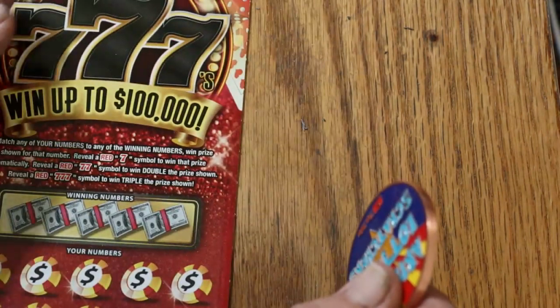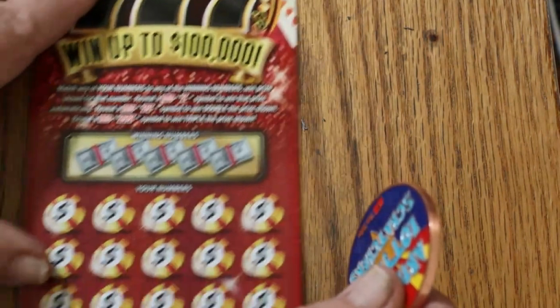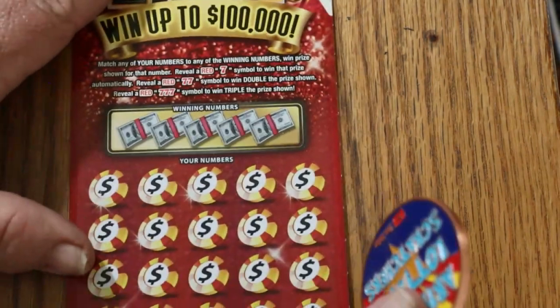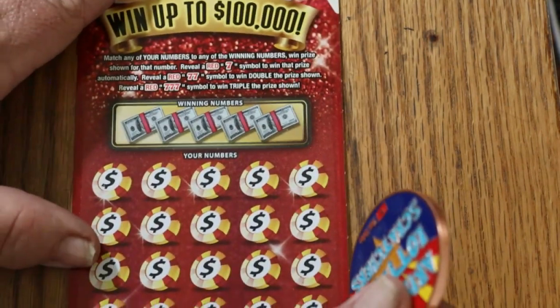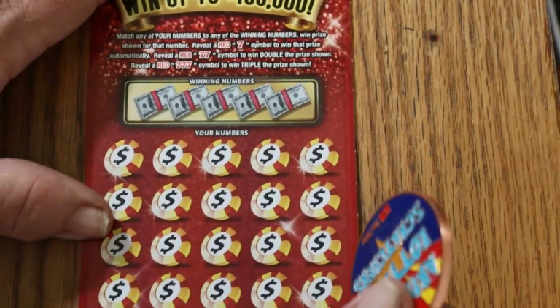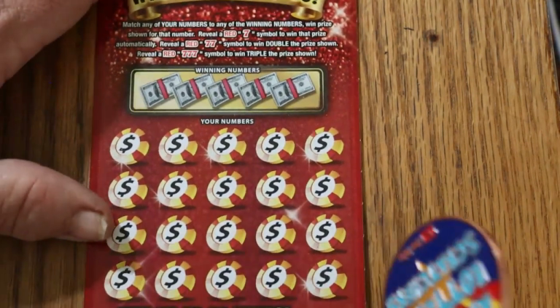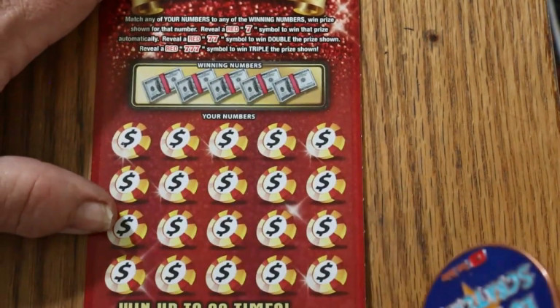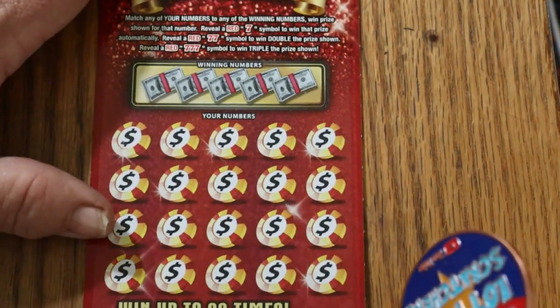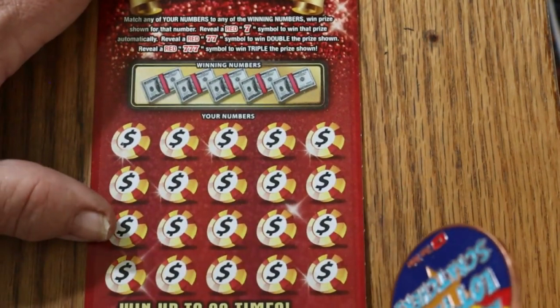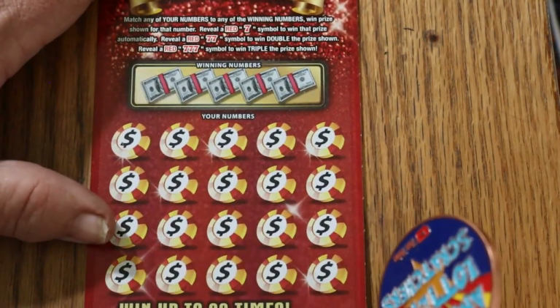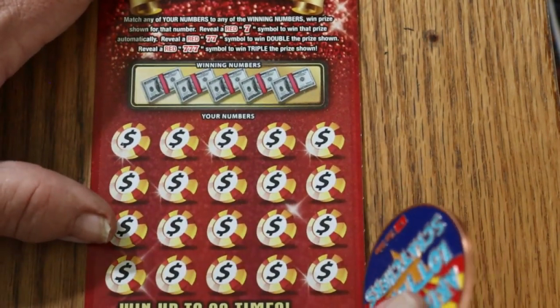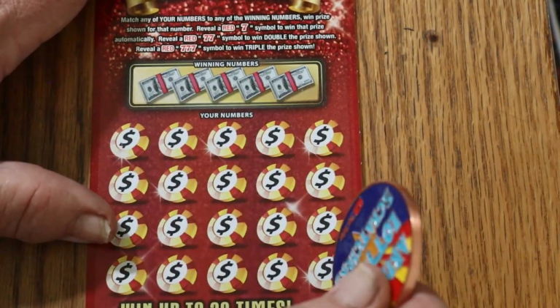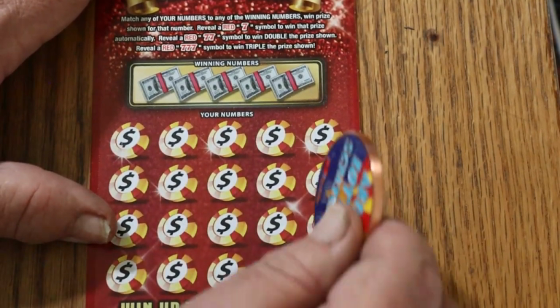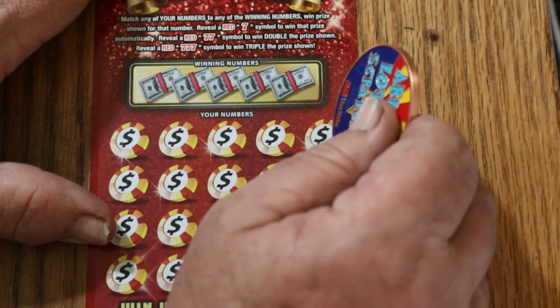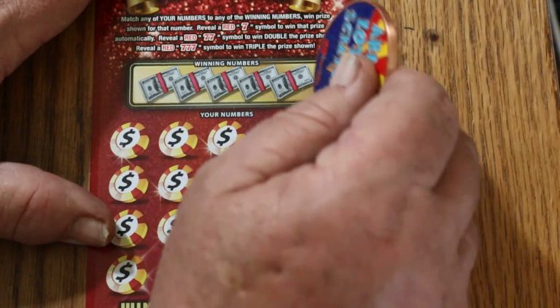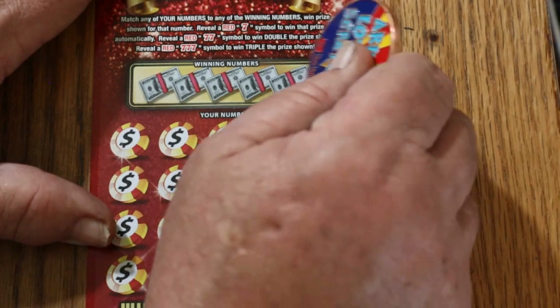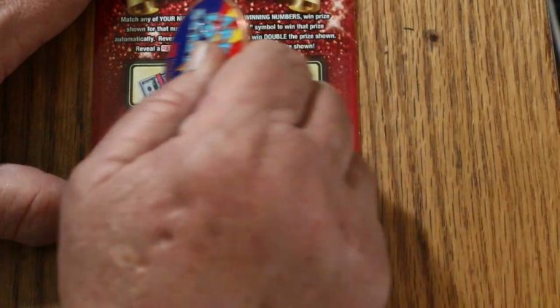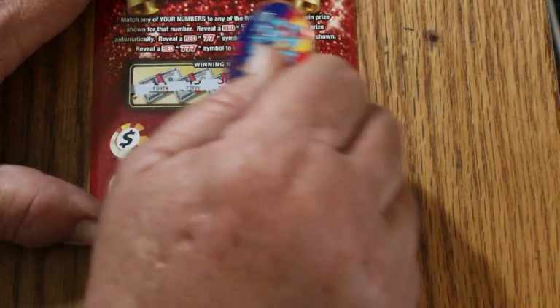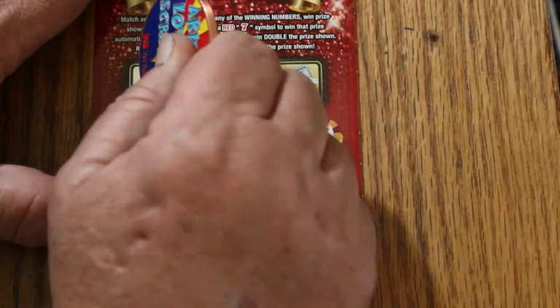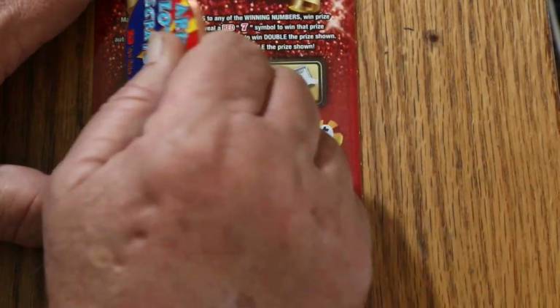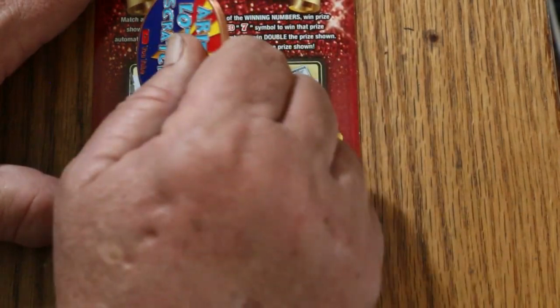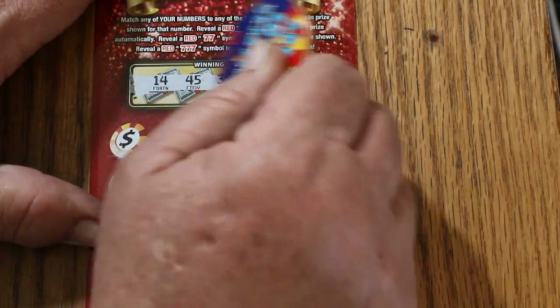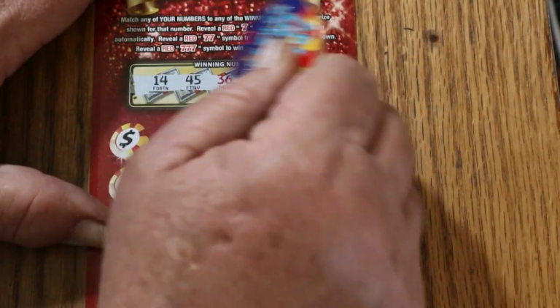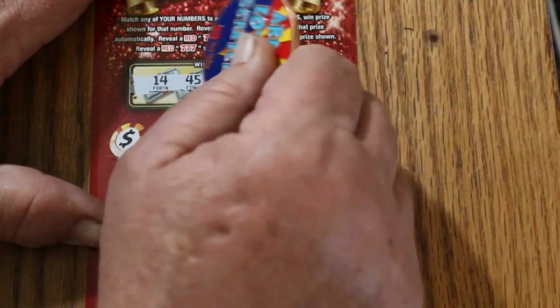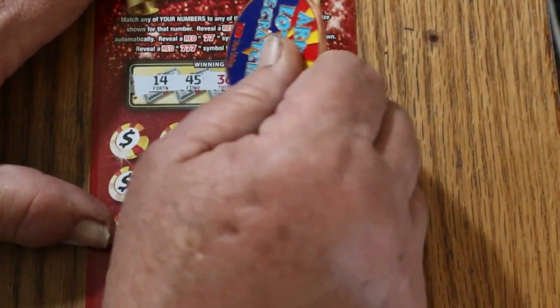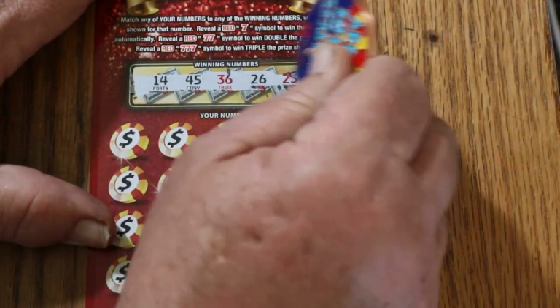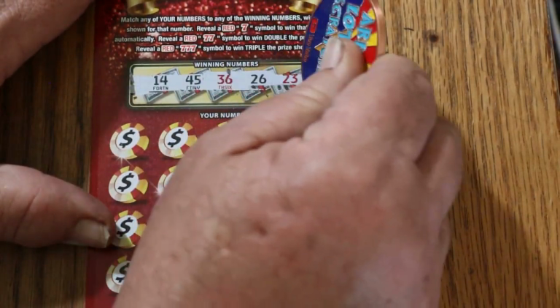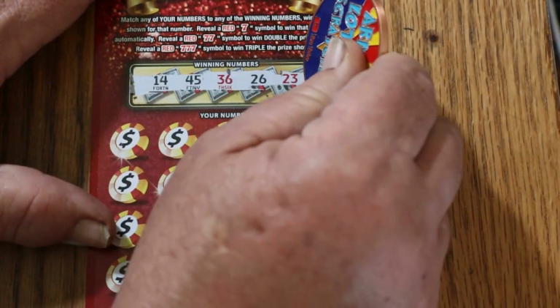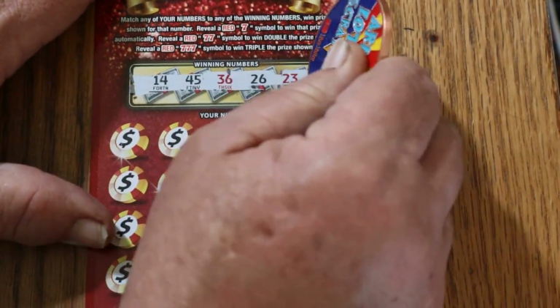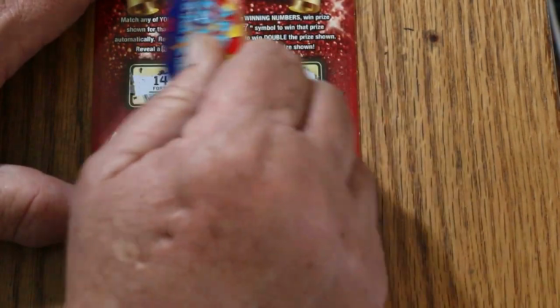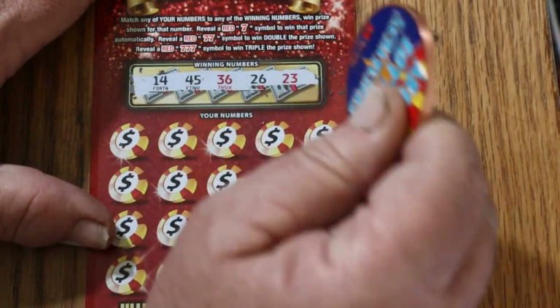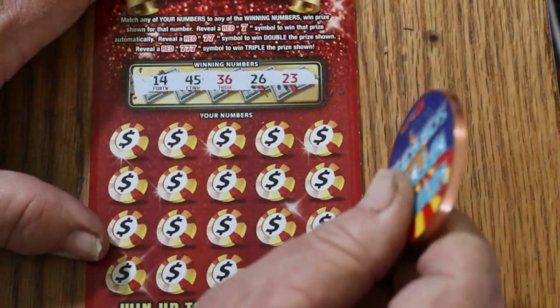Okay, last ticket of this session — ticket thirty-four. Four, fourteen, forty-five, thirty-six, twenty-six, and twenty-three.